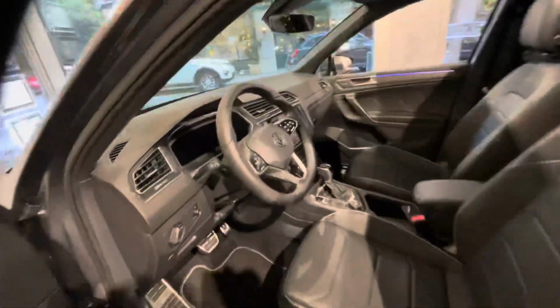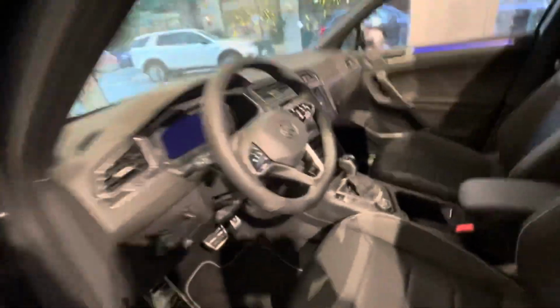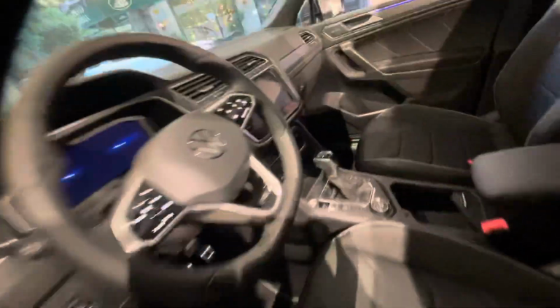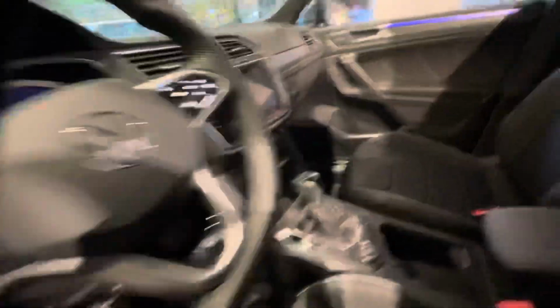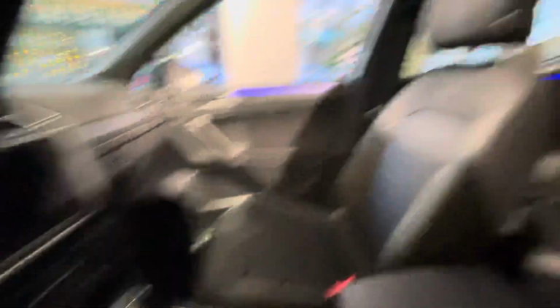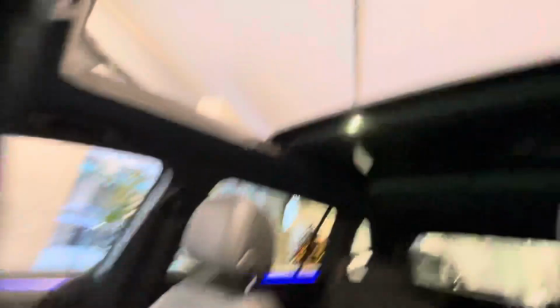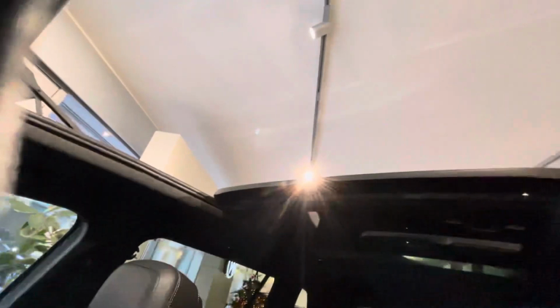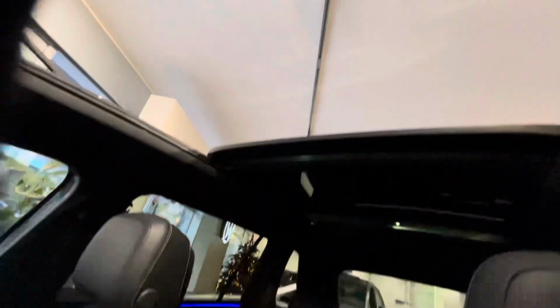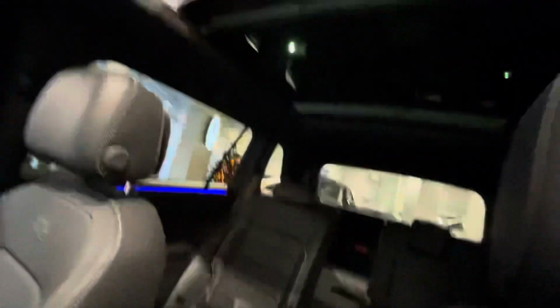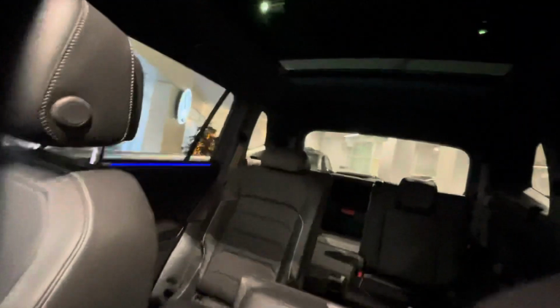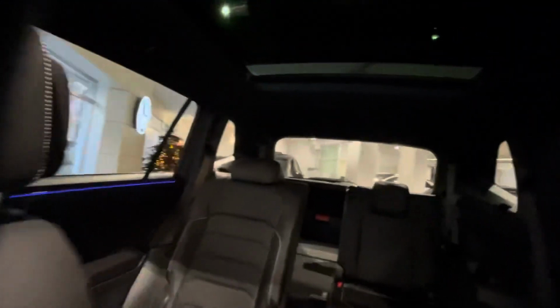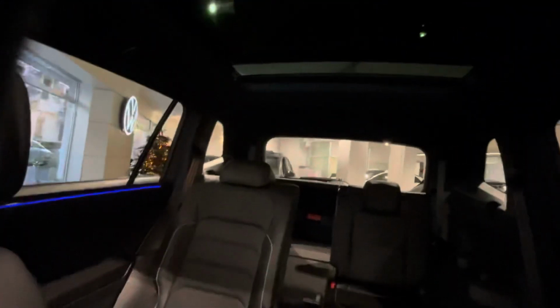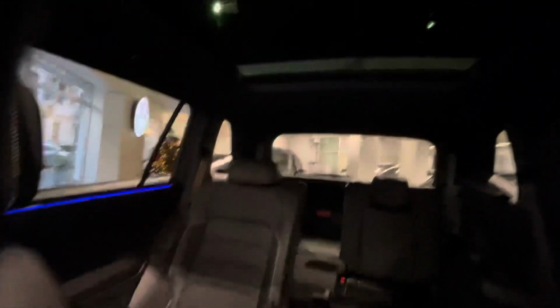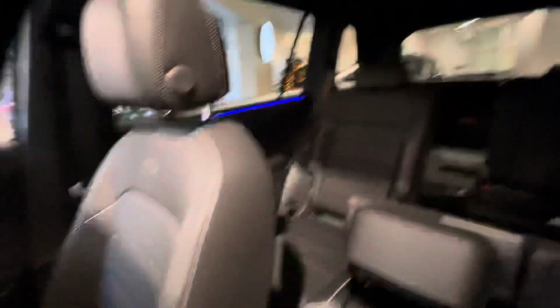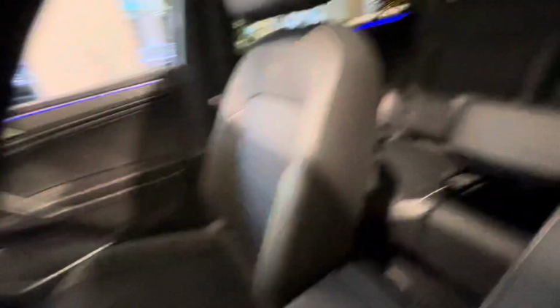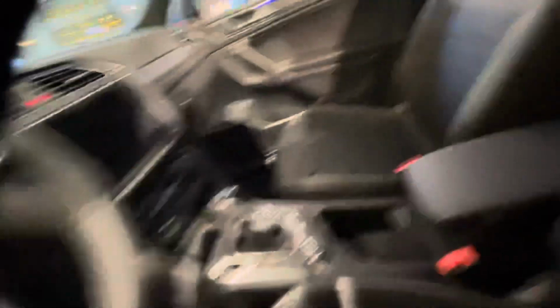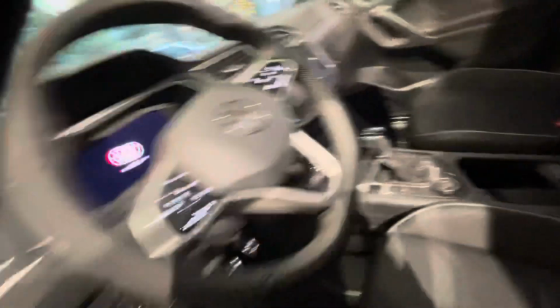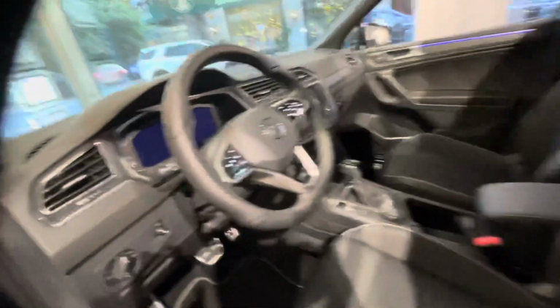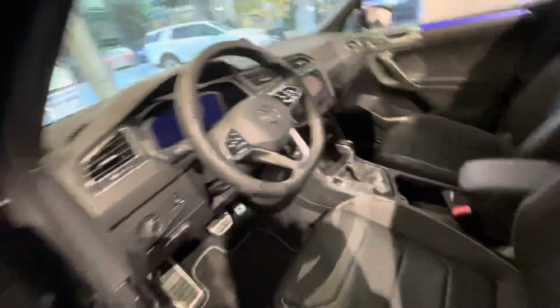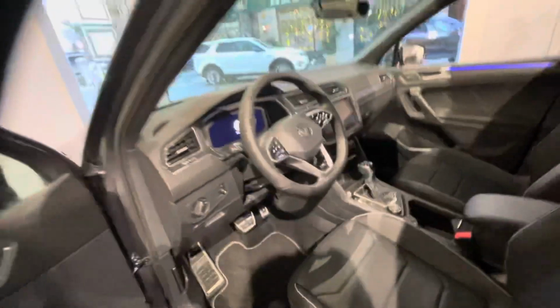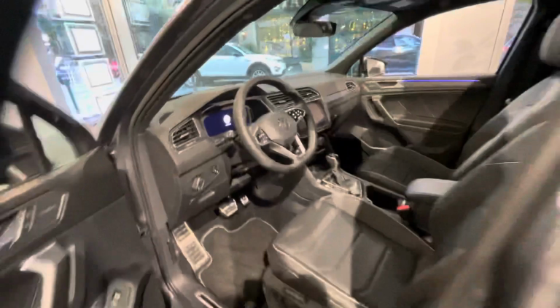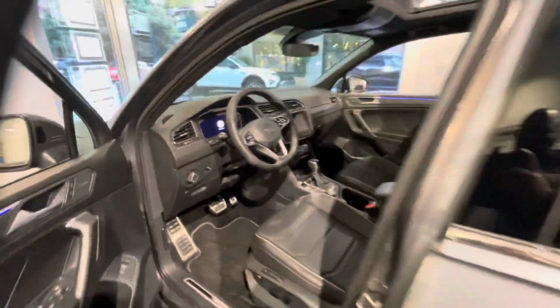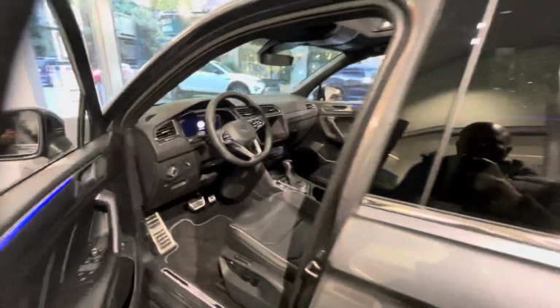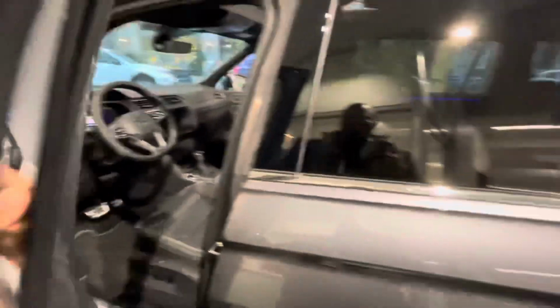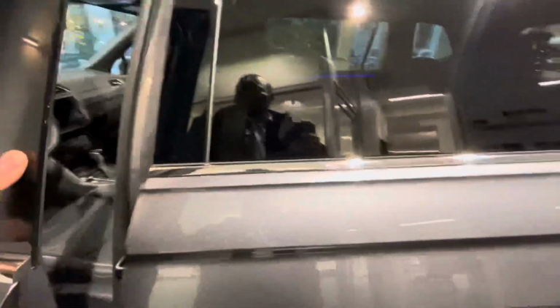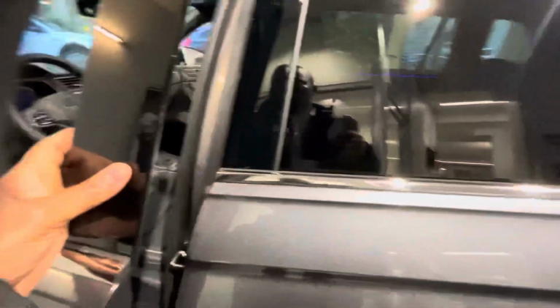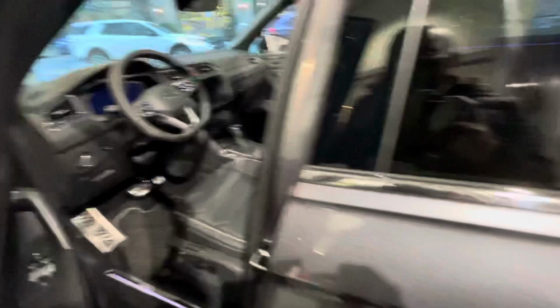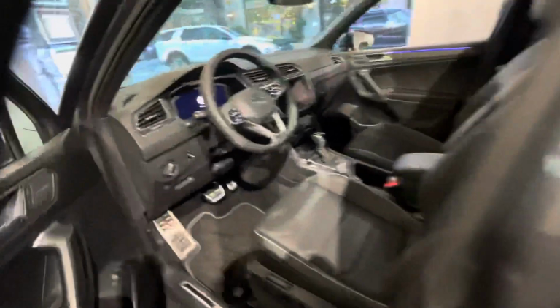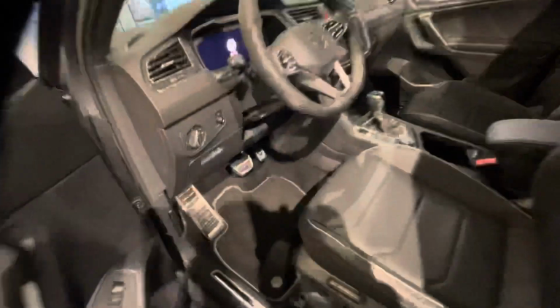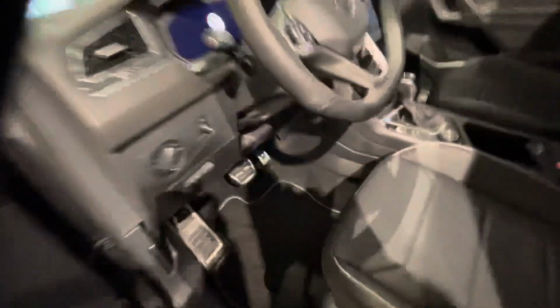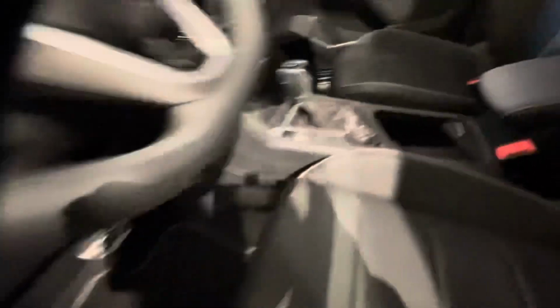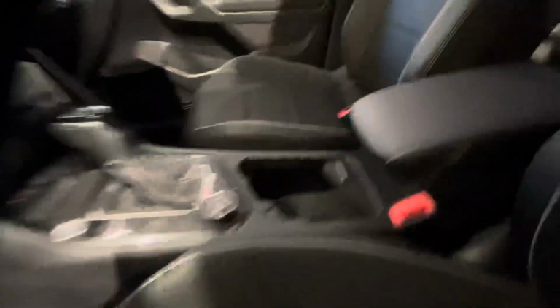Inside the car, there's a panoramic roof — very panoramic. It's a 7-seater car for motion. I want to see the technology inside.